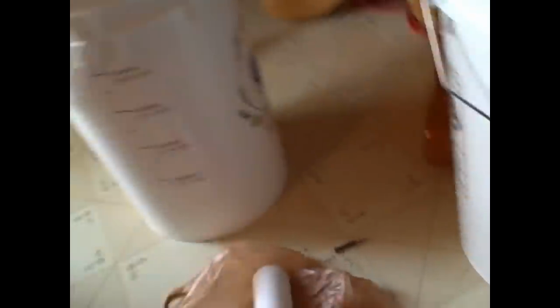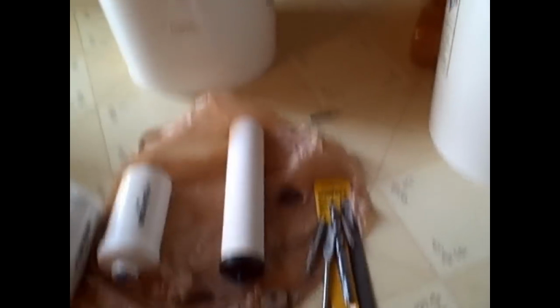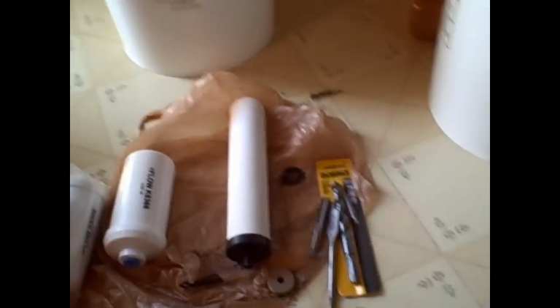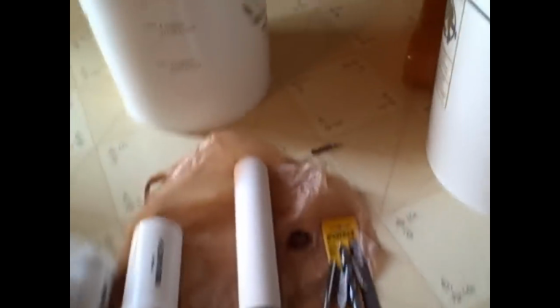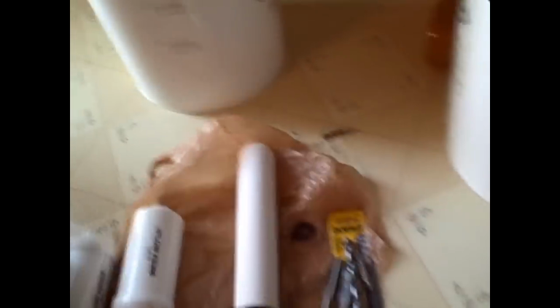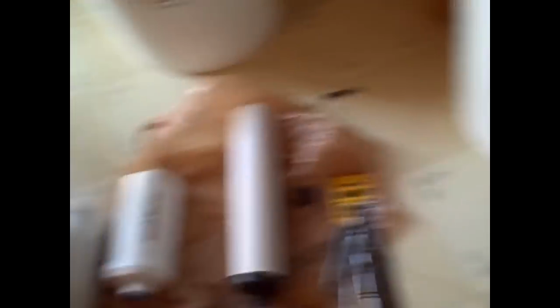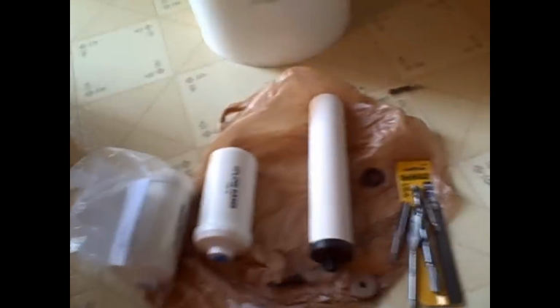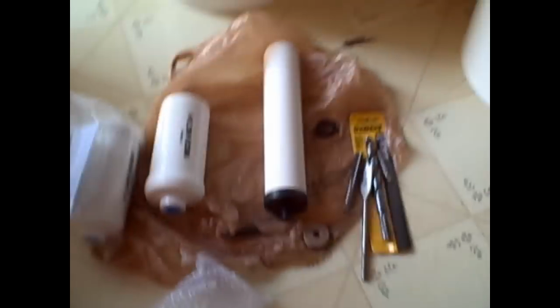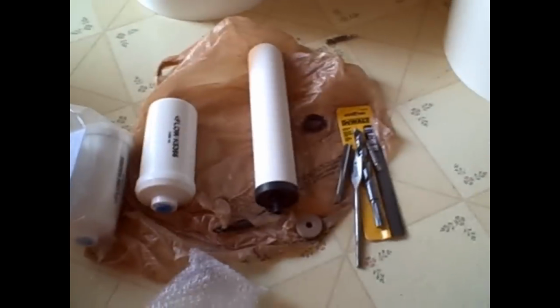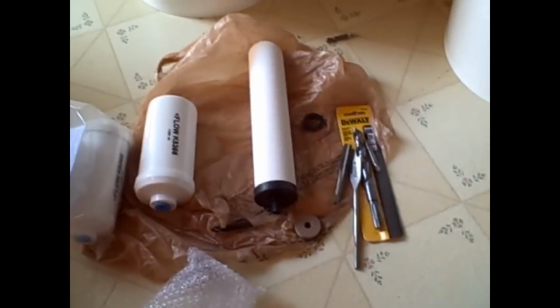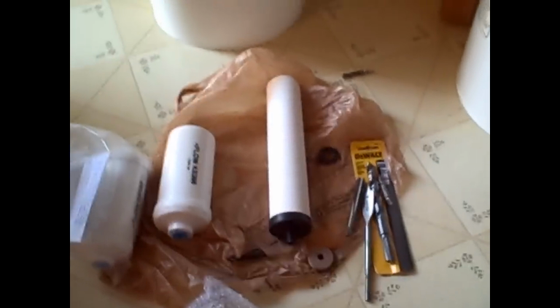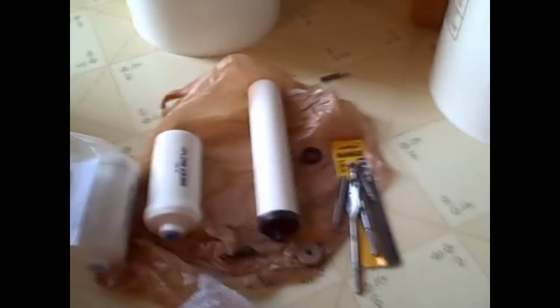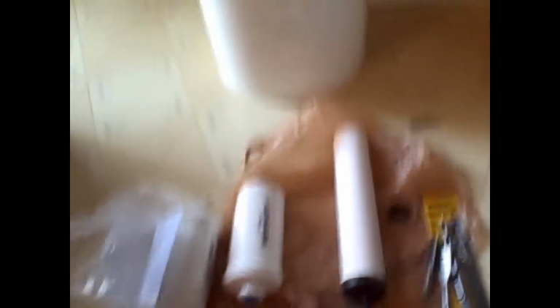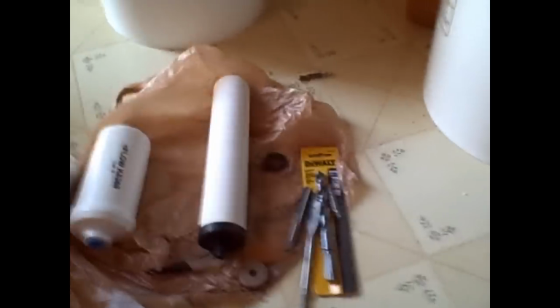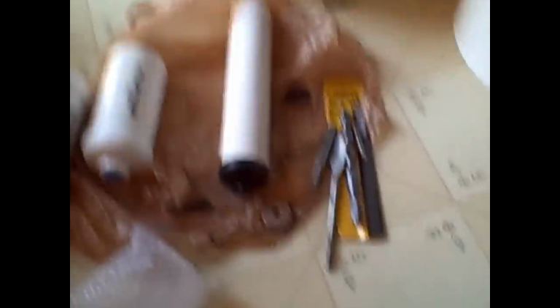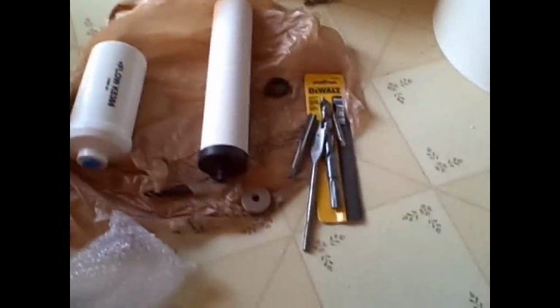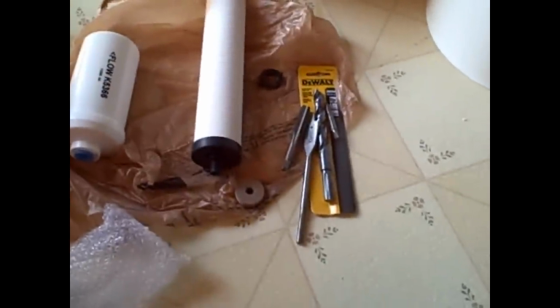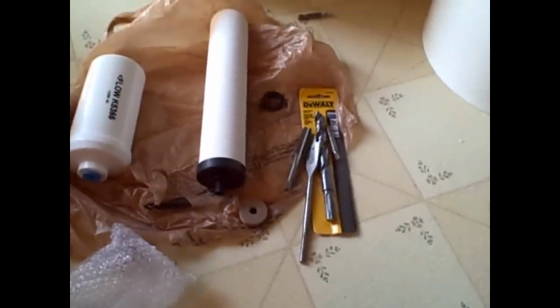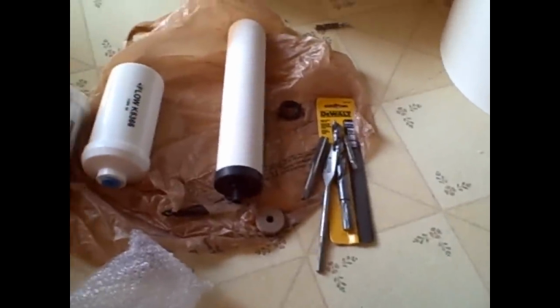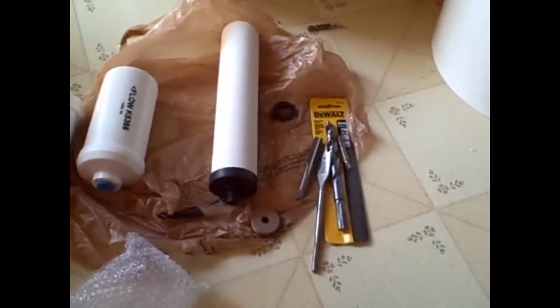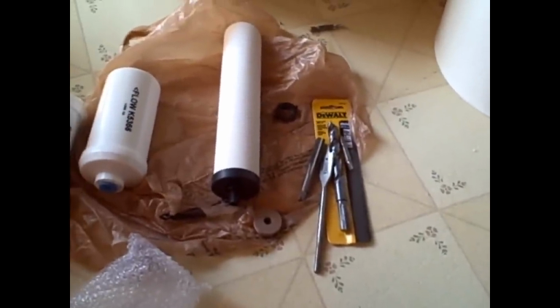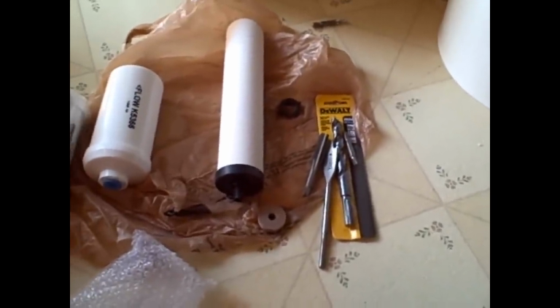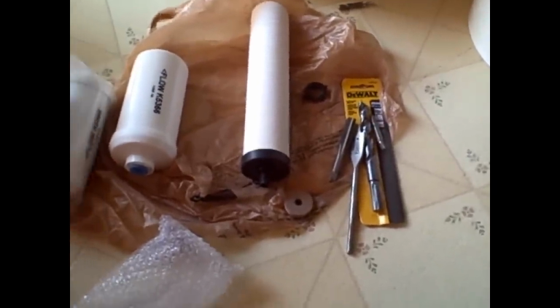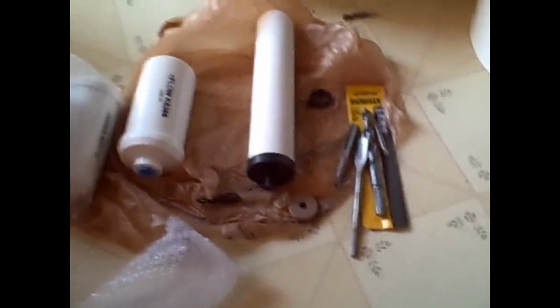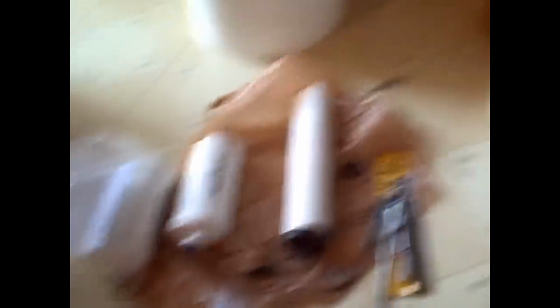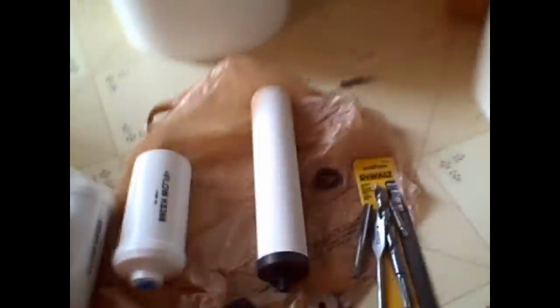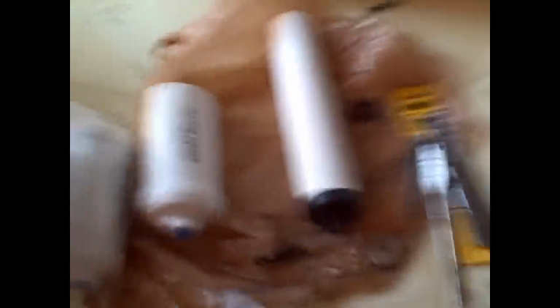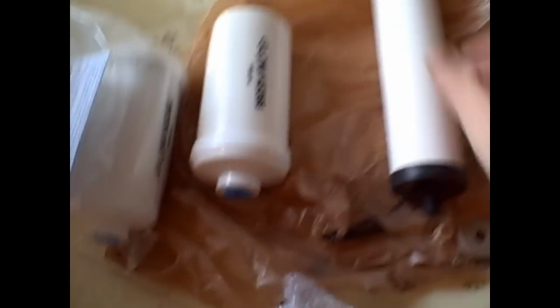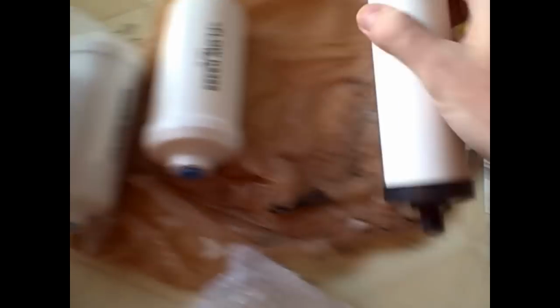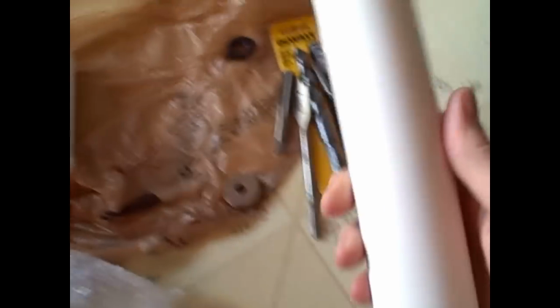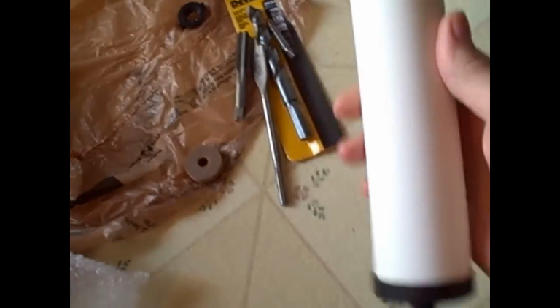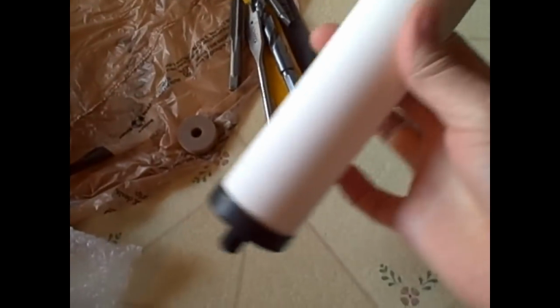We're working on the under $100 water filter that includes fluoride and chlorine removal — two of the main things we want to get out. This is the filter I ordered from Cheaper Than Dirt.